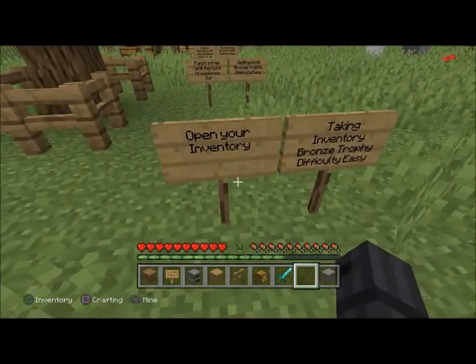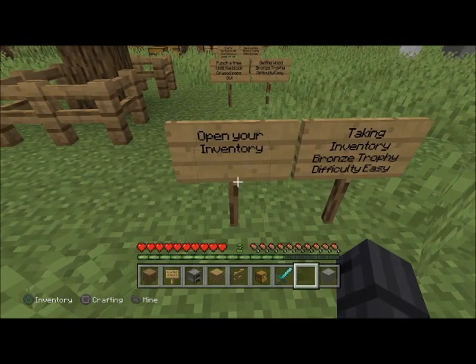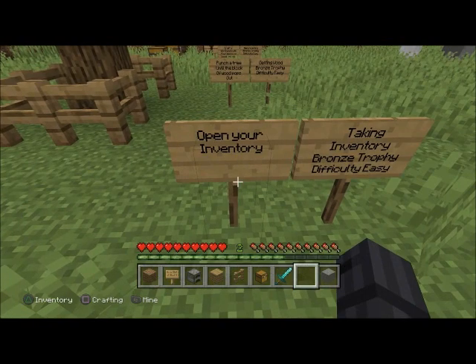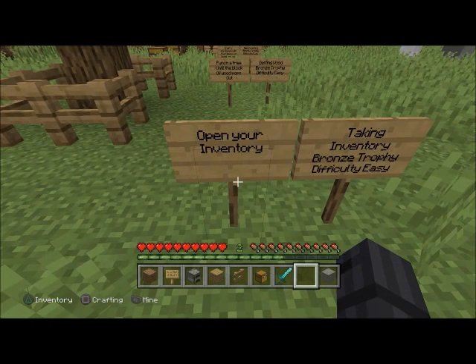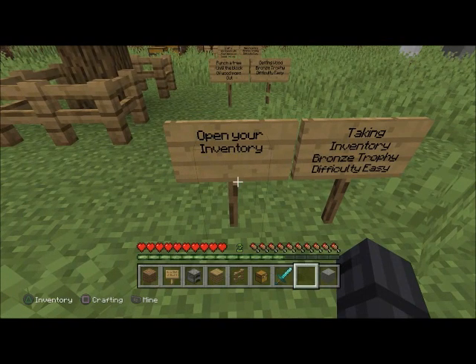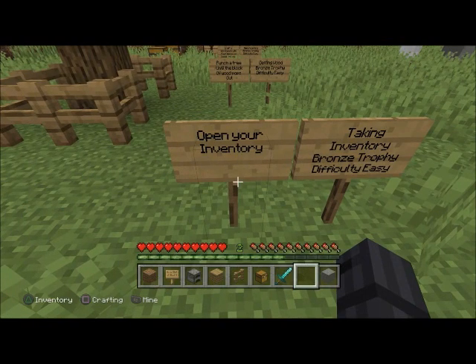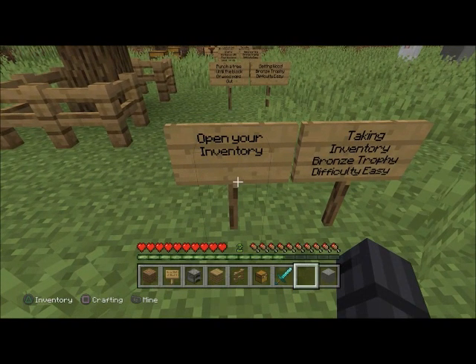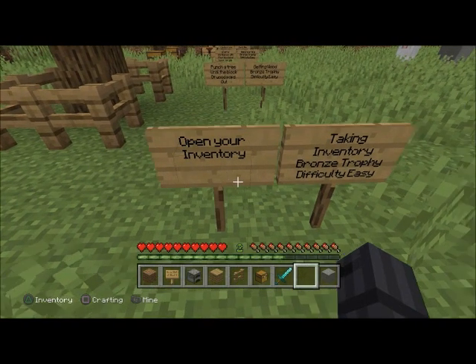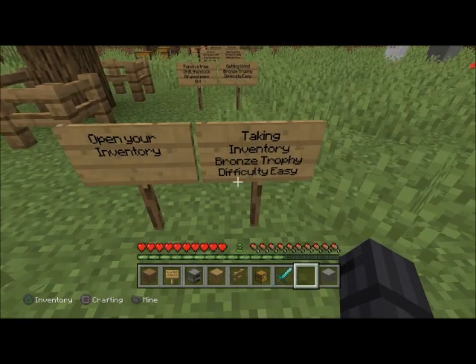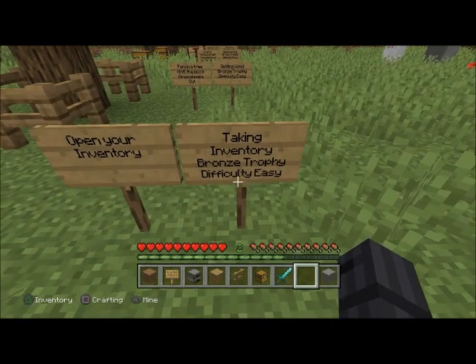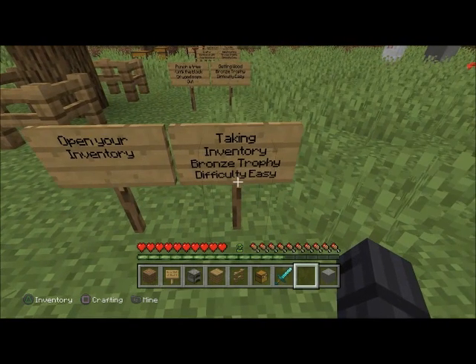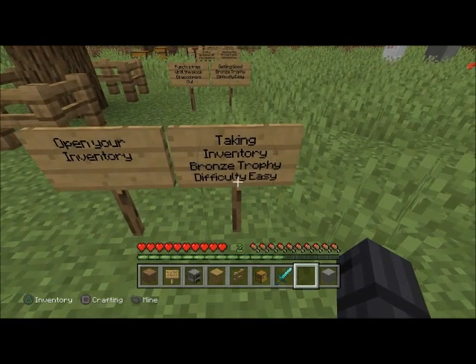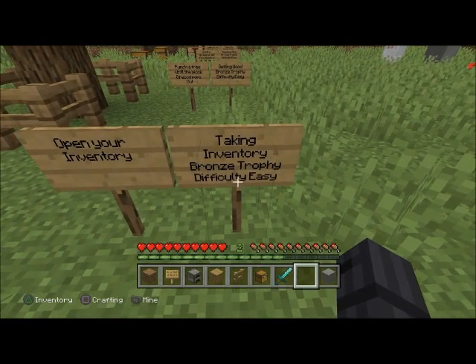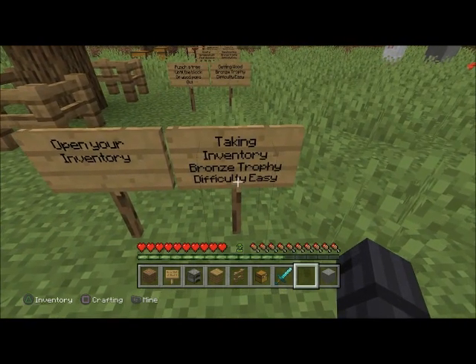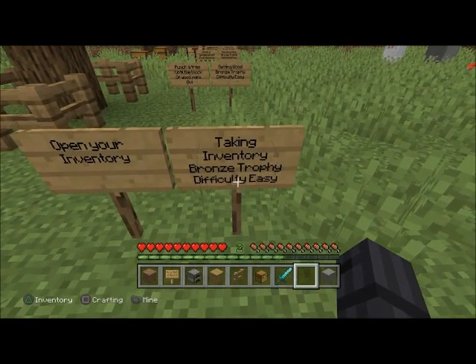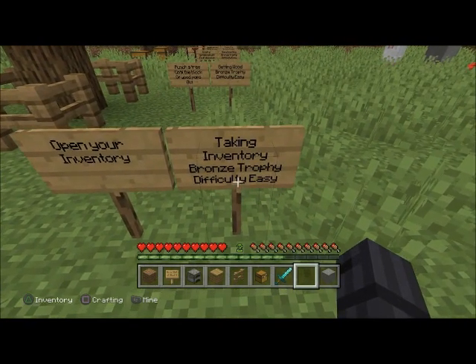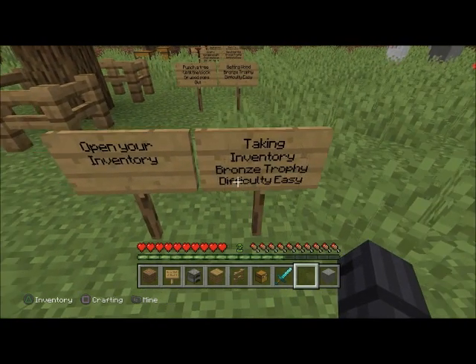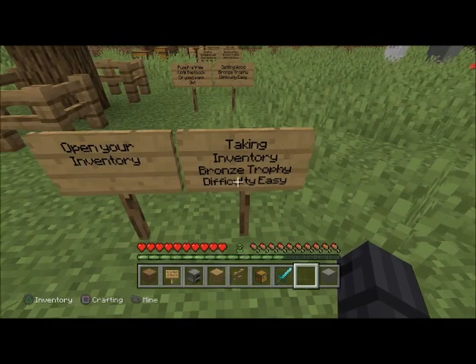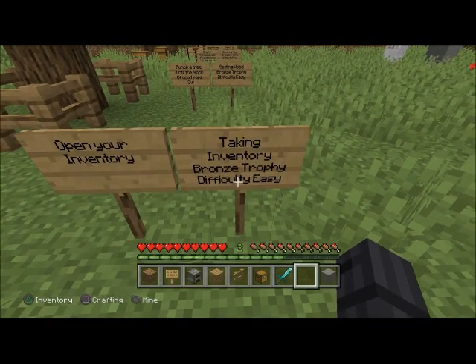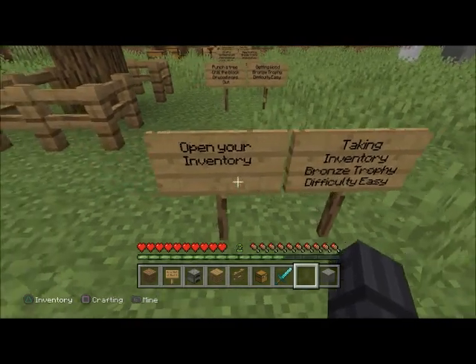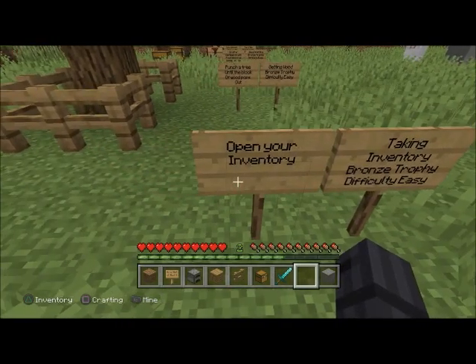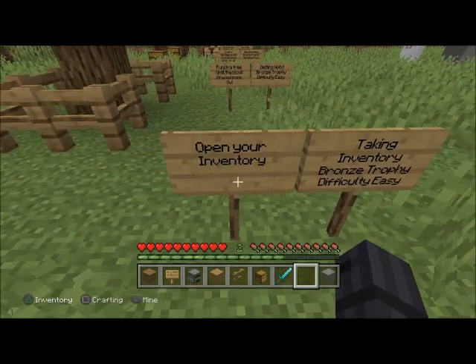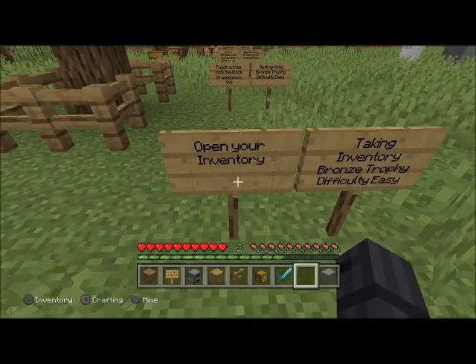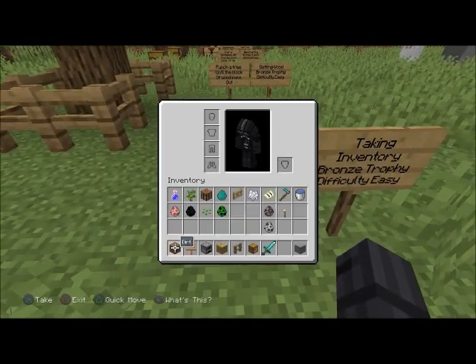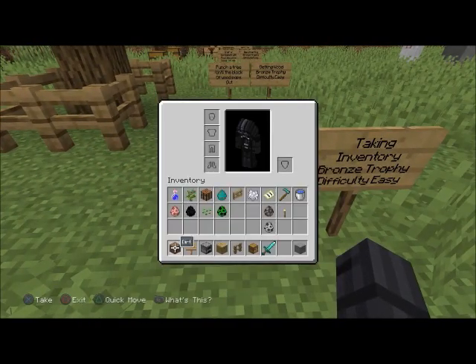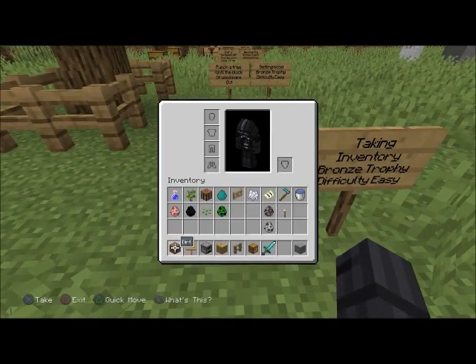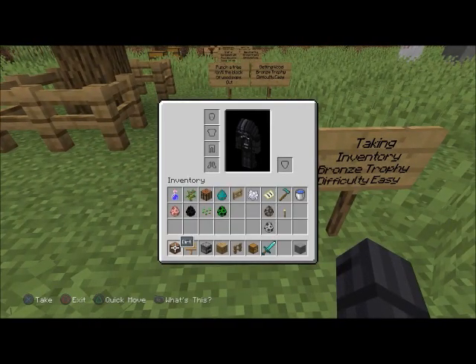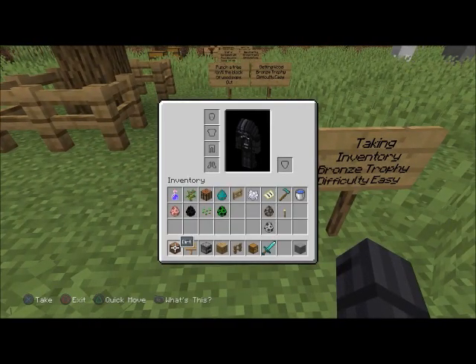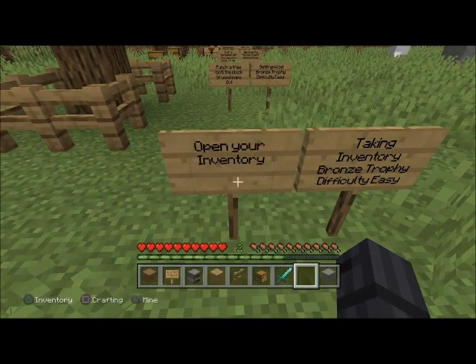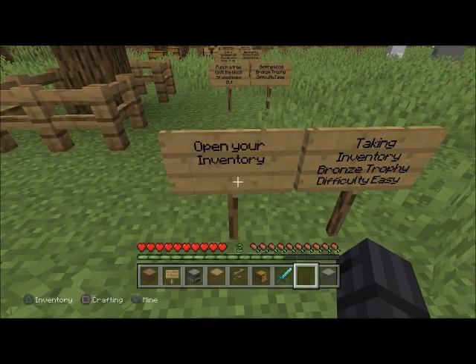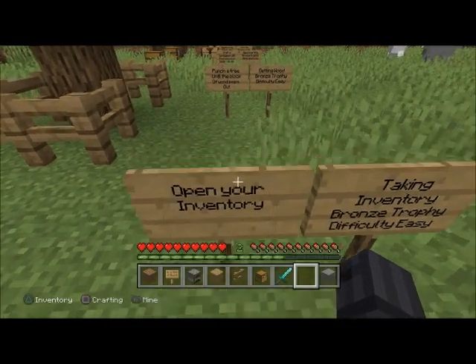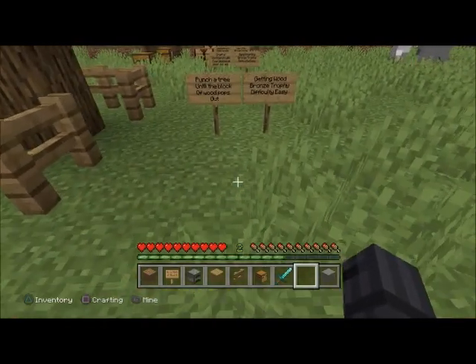First one: 'Taking Inventory' — it's a bronze trophy, difficulty easy. All you've got to do is just open your inventory. That's all you have to do.